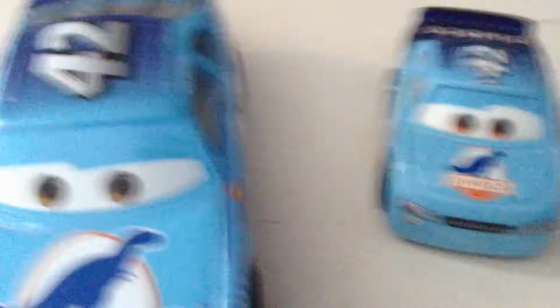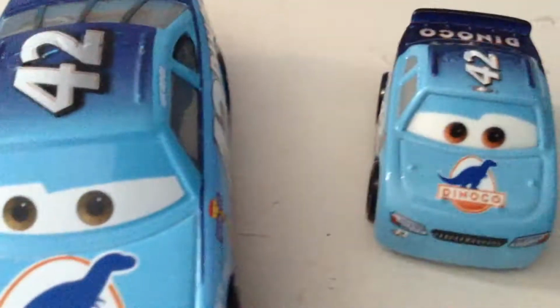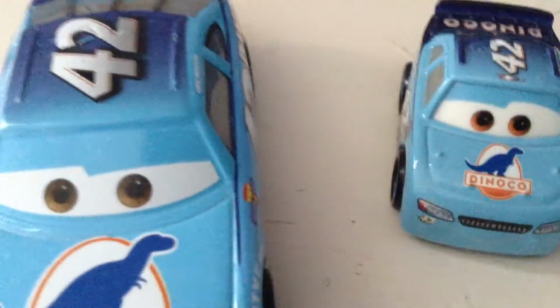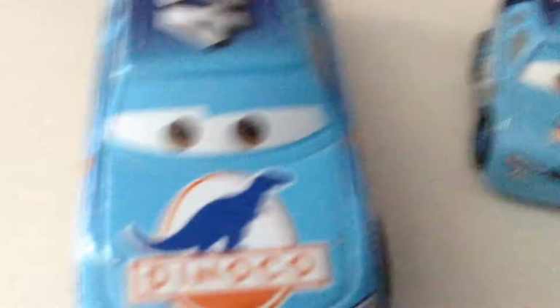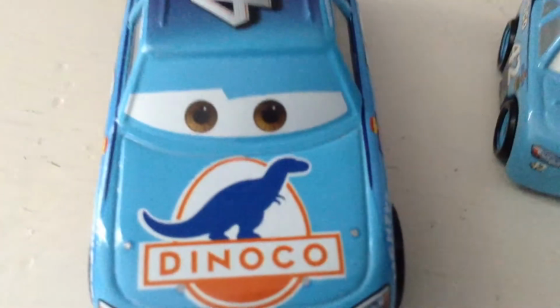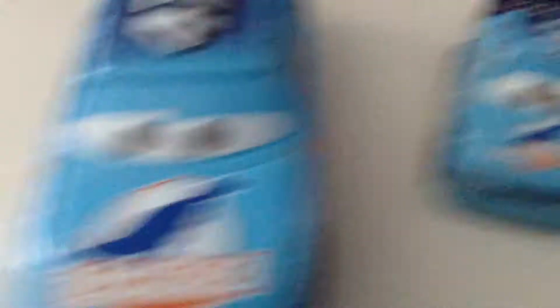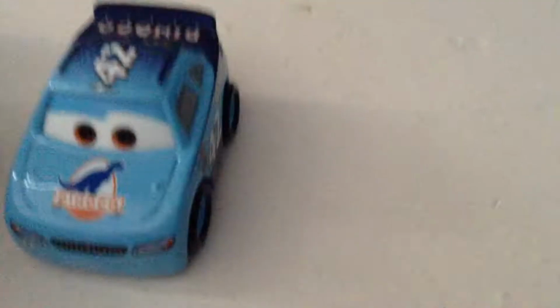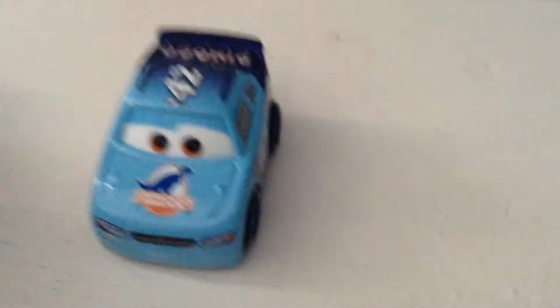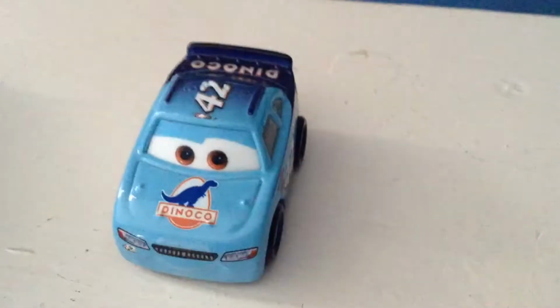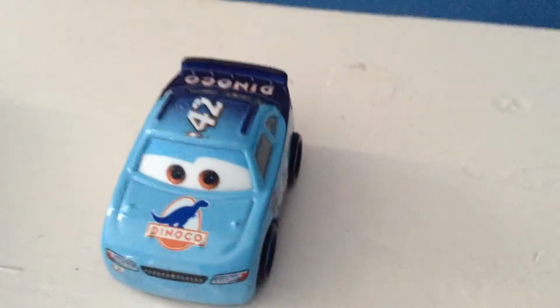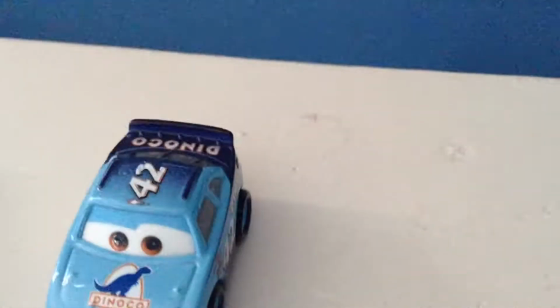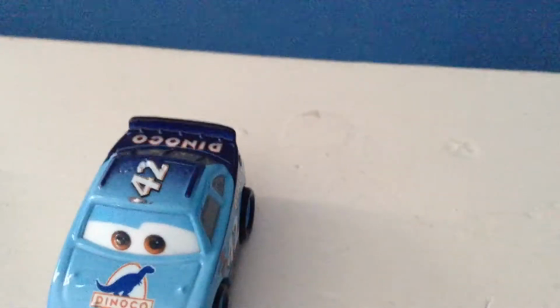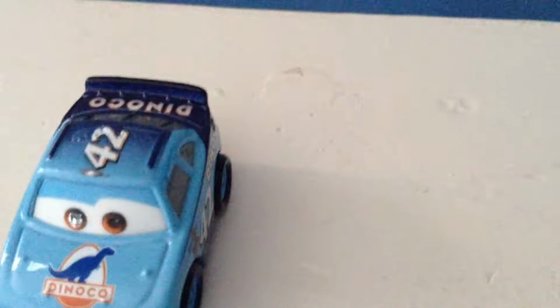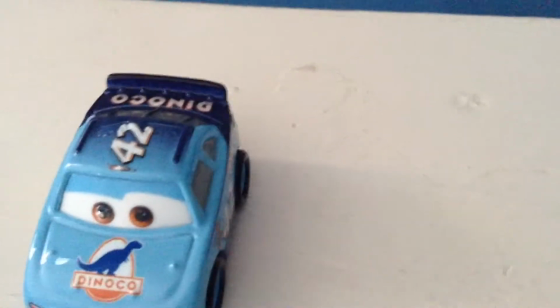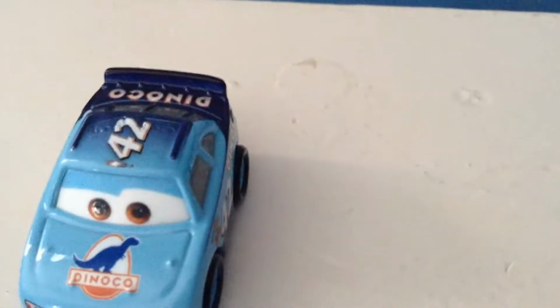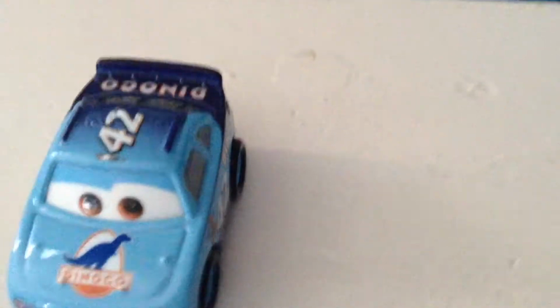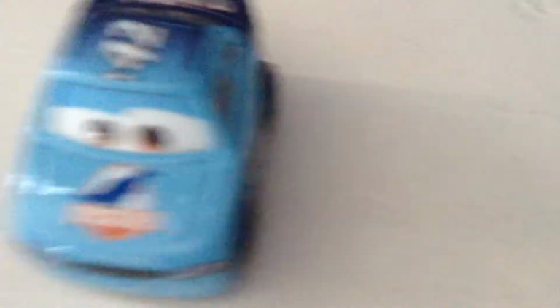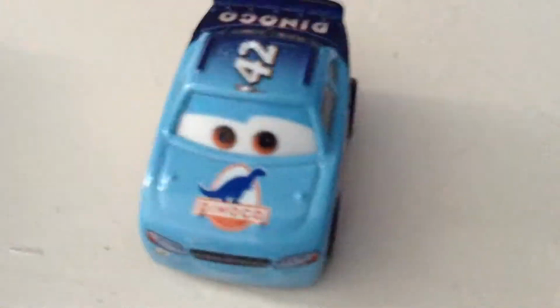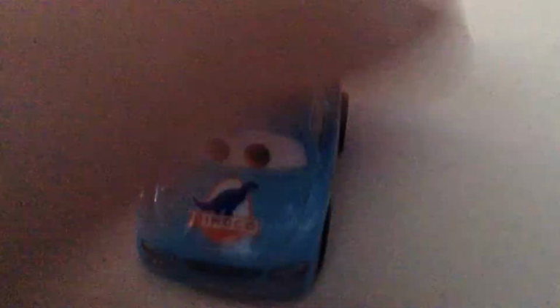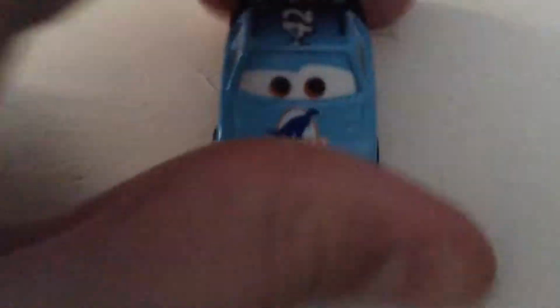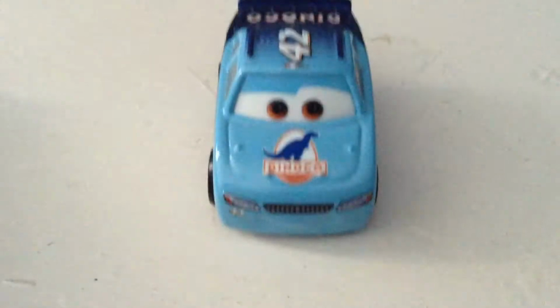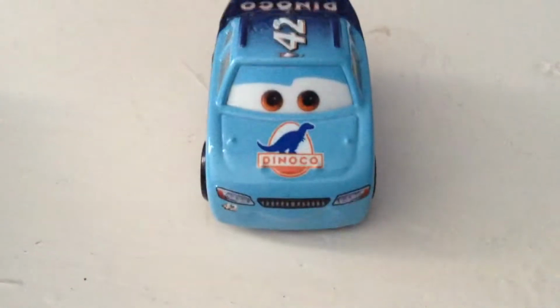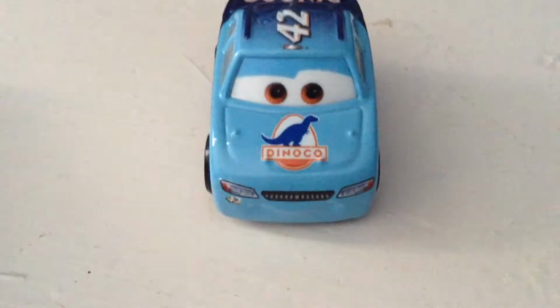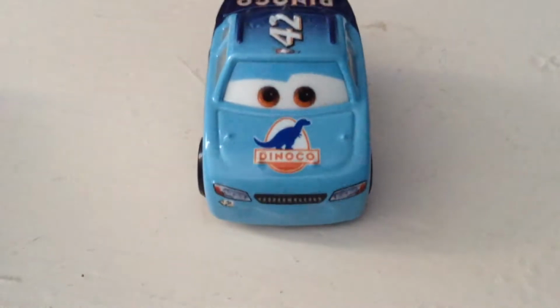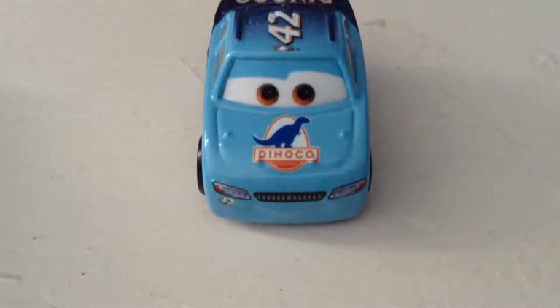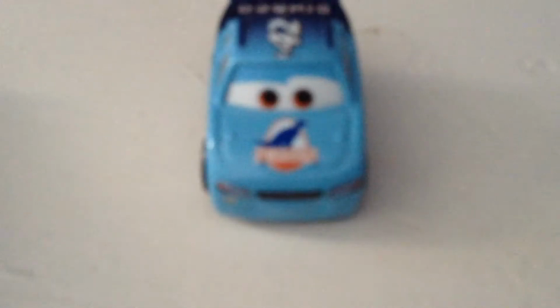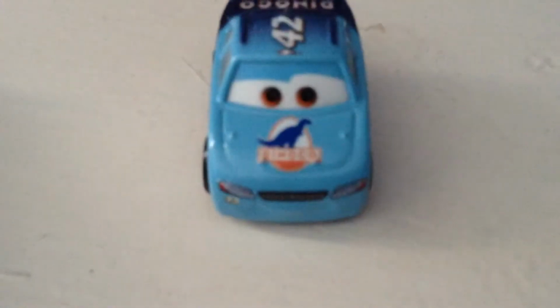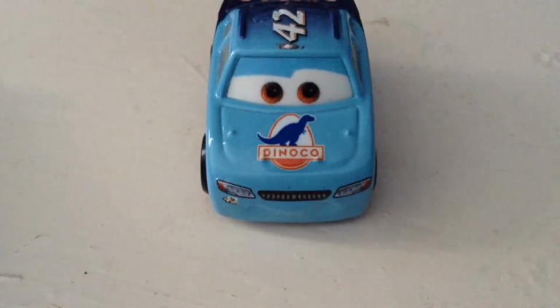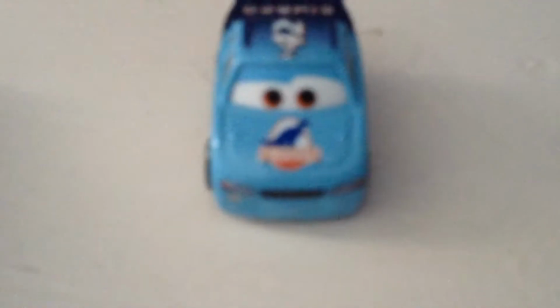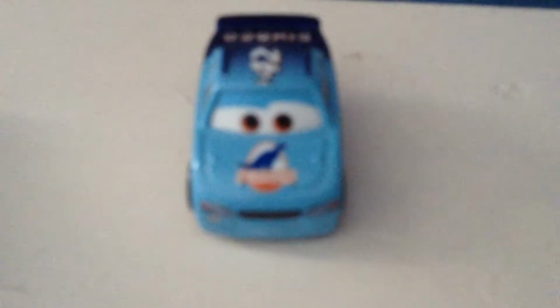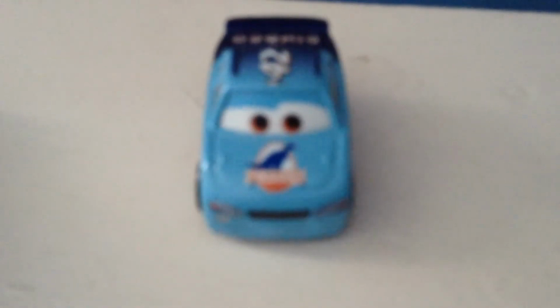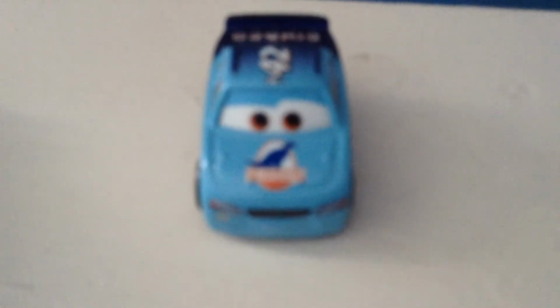Why aren't Mini Racers available at regular stores — like the stores you'd expect to find cars? Instead I had to go to Best Buy to get this car. This is Mini Racers Cal, everyone.